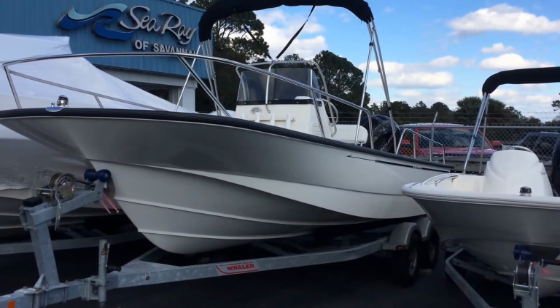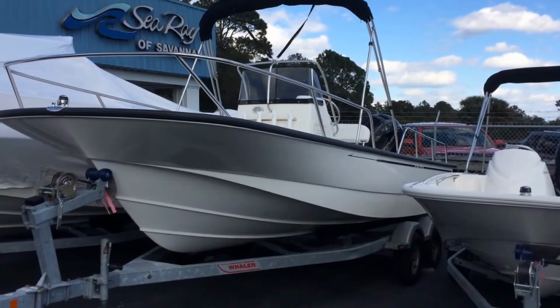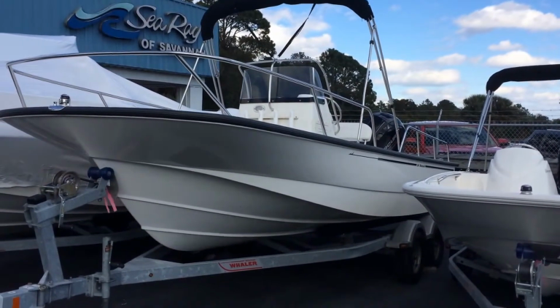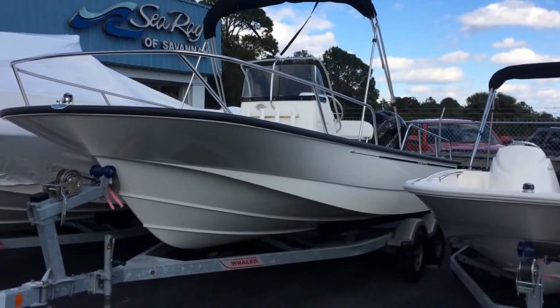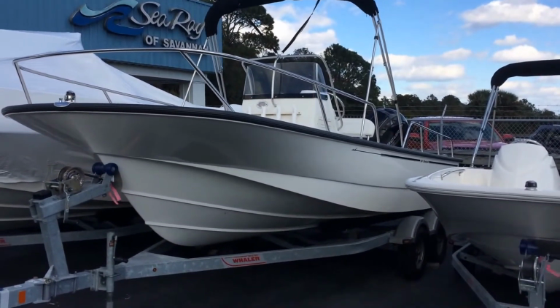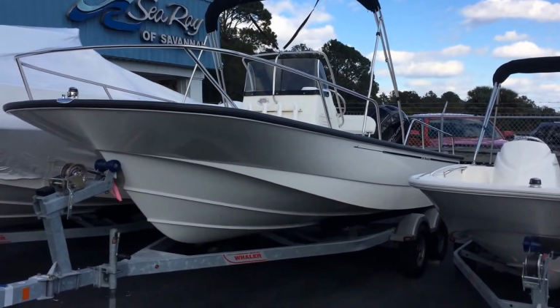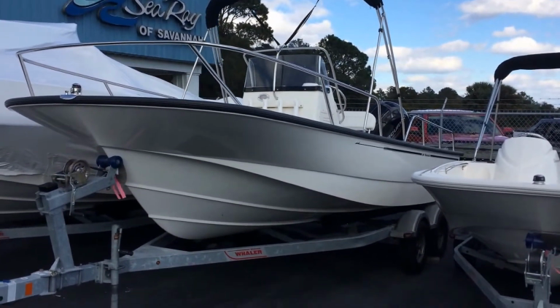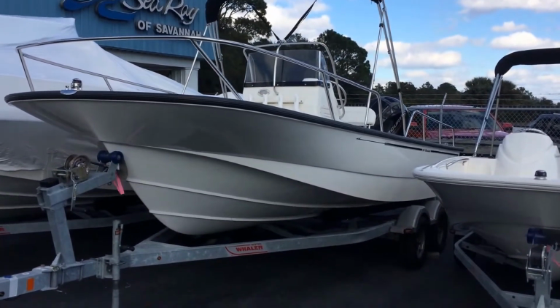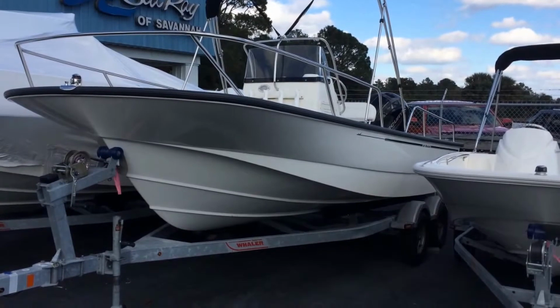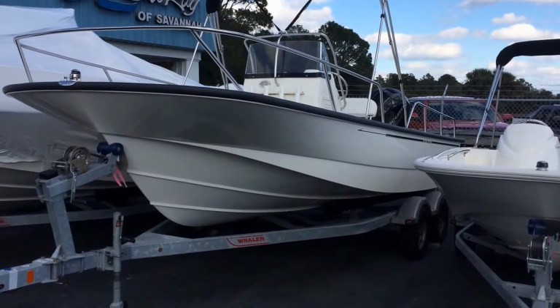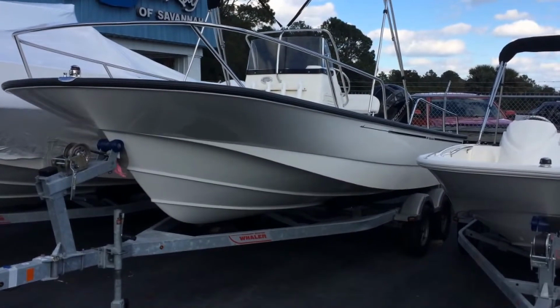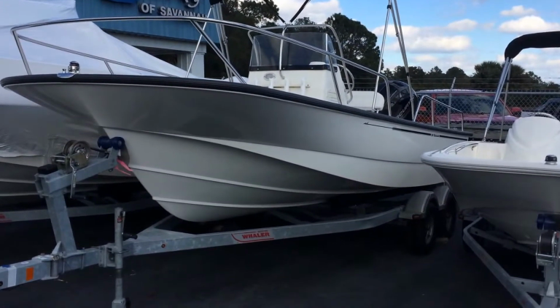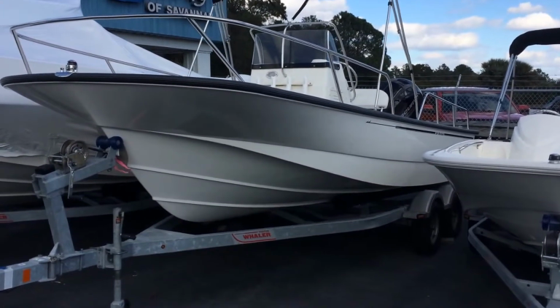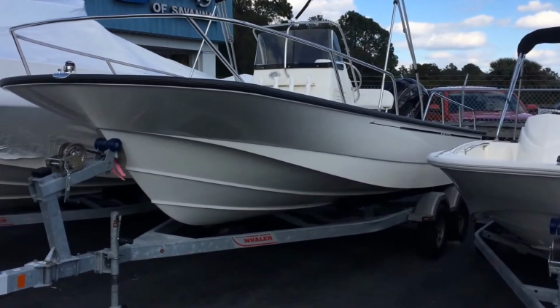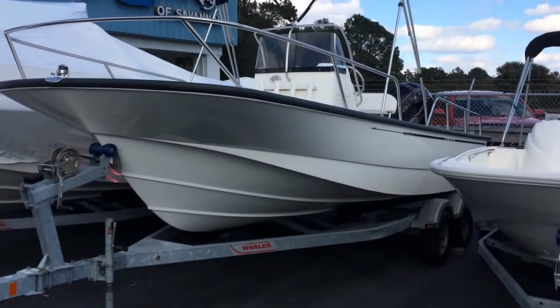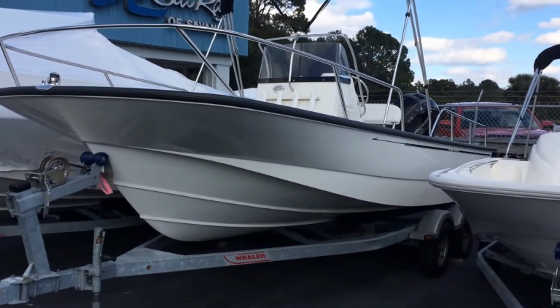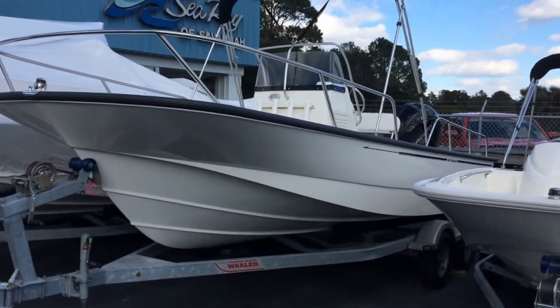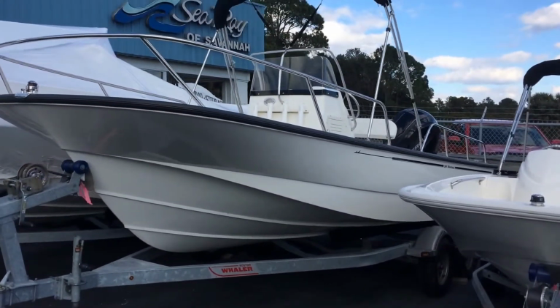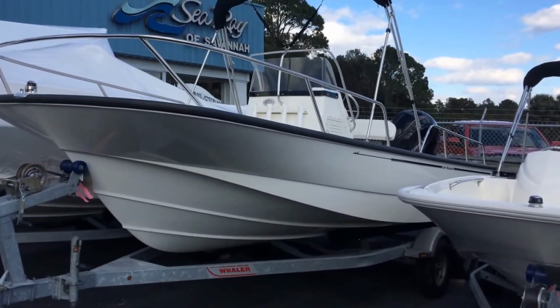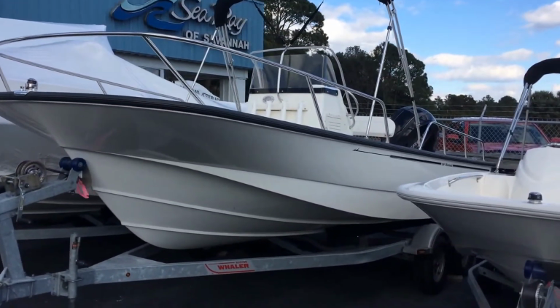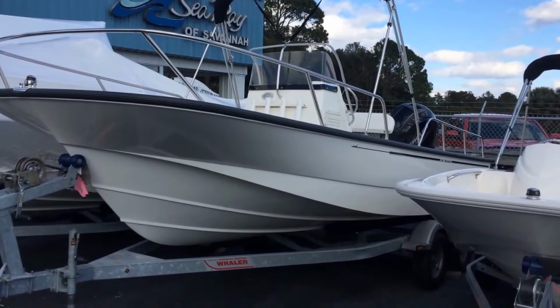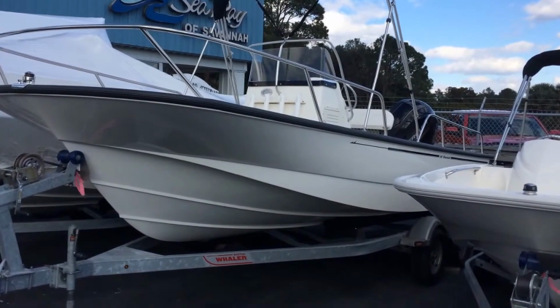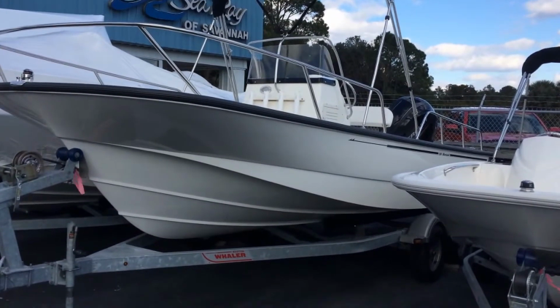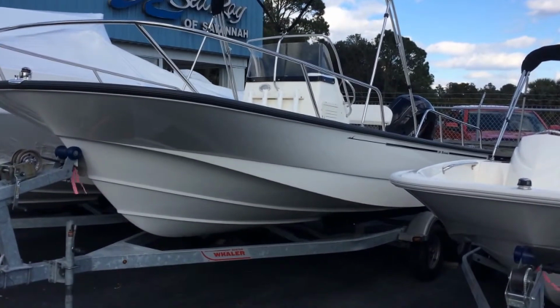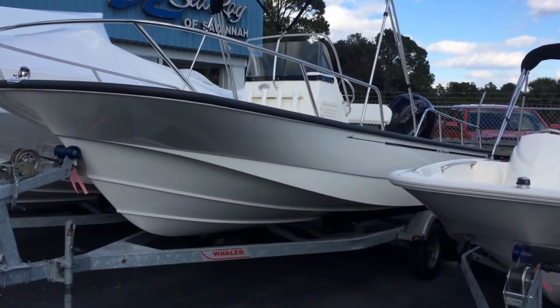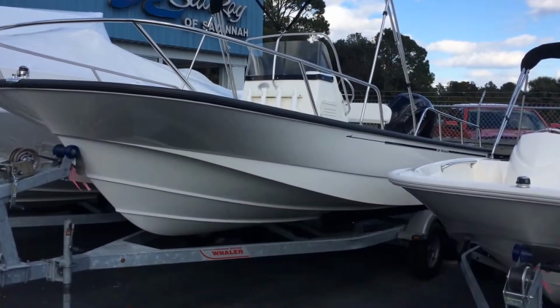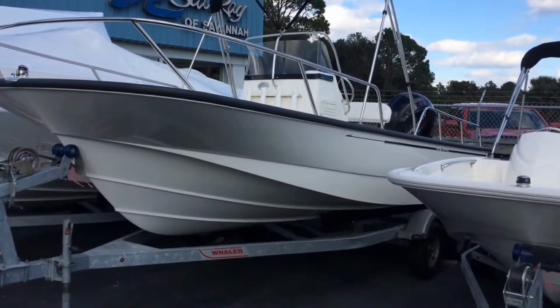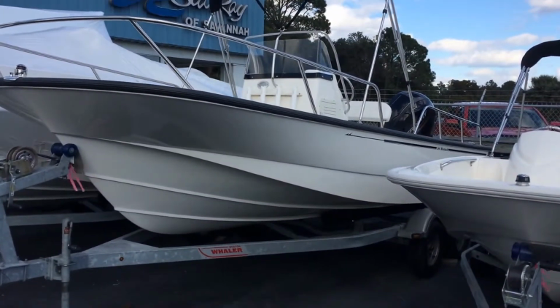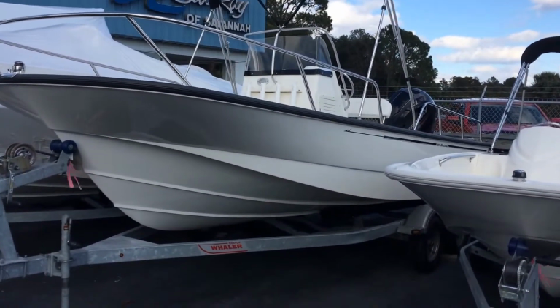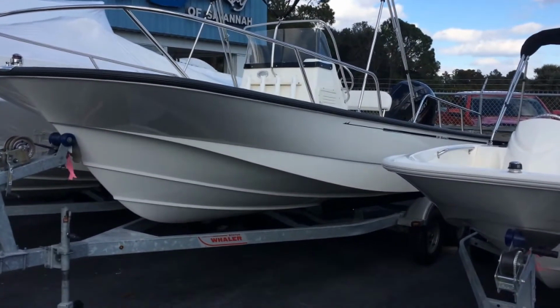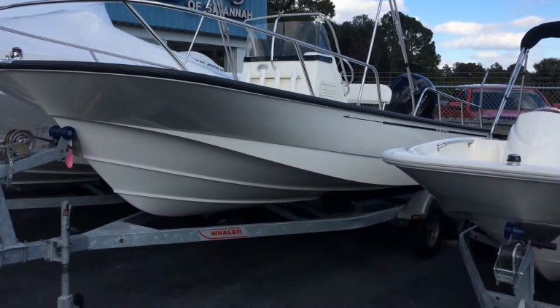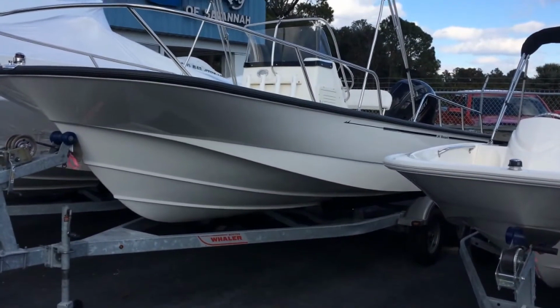Thanks for stopping by to check out this Boston Whaler 190 Montauk. This 19 Montauk has been a staple of Whaler for a long time. They've done a redesign several years ago, and I think they got the boat about perfect.